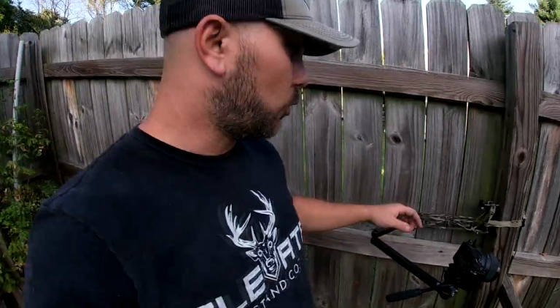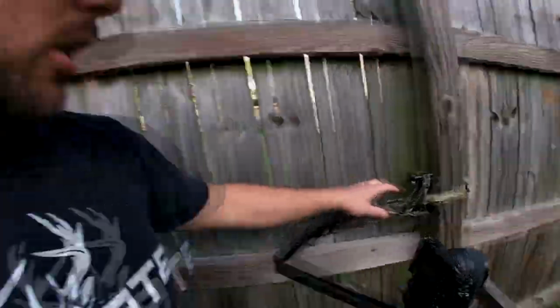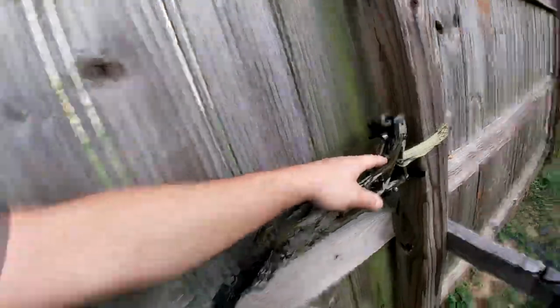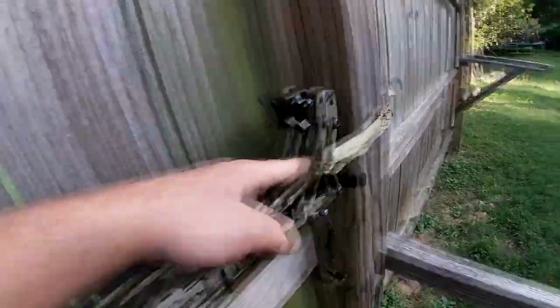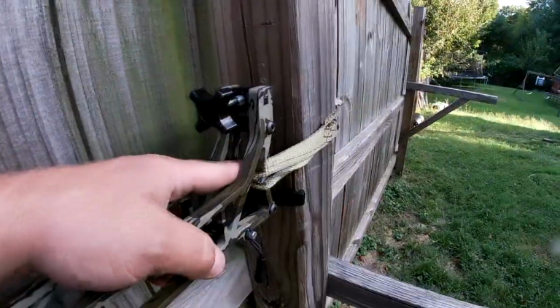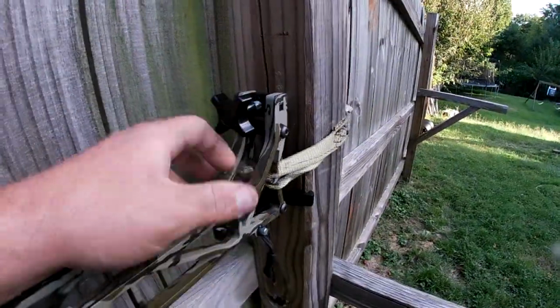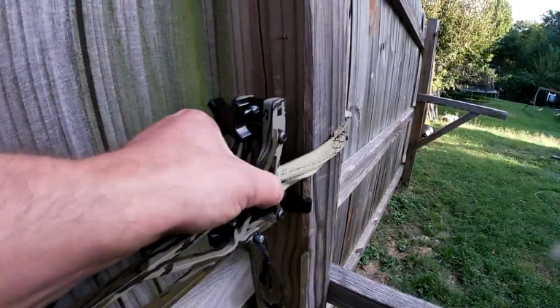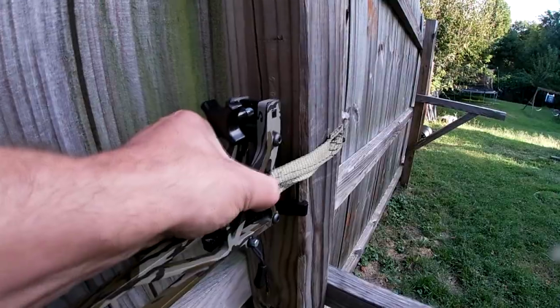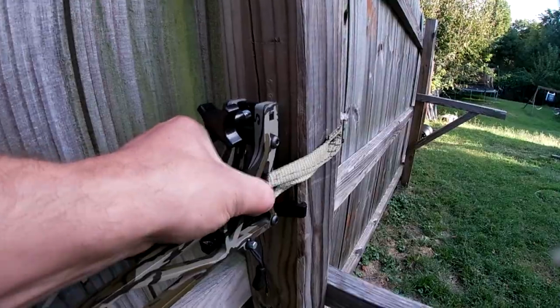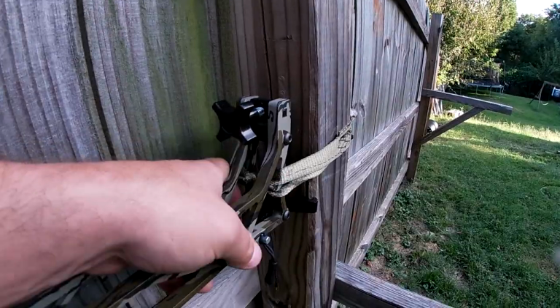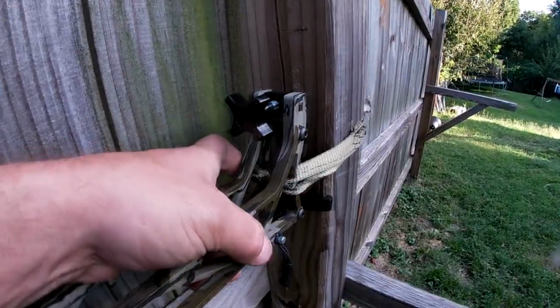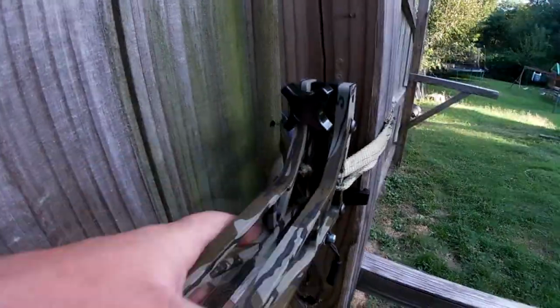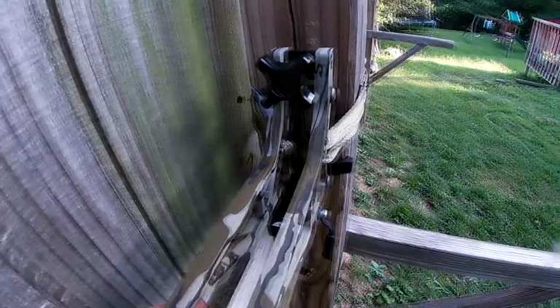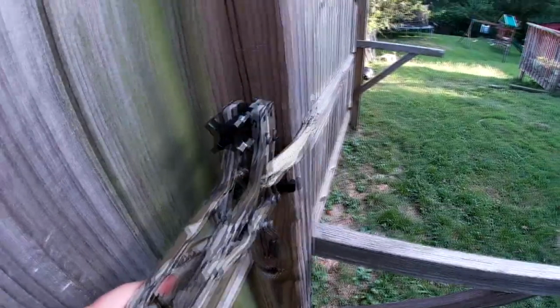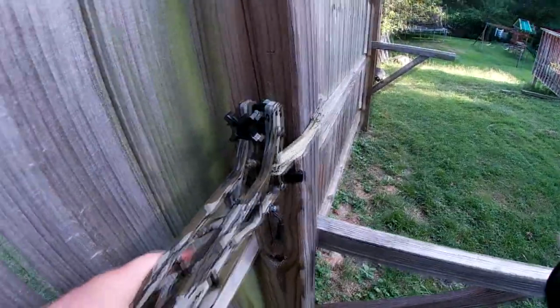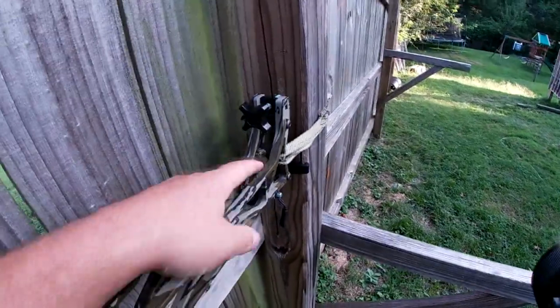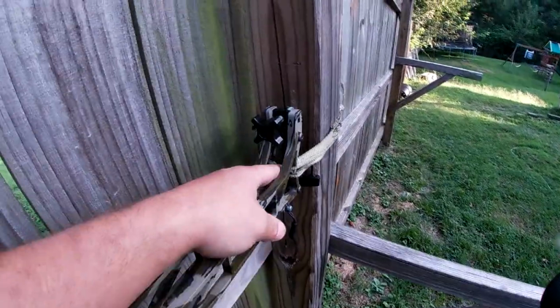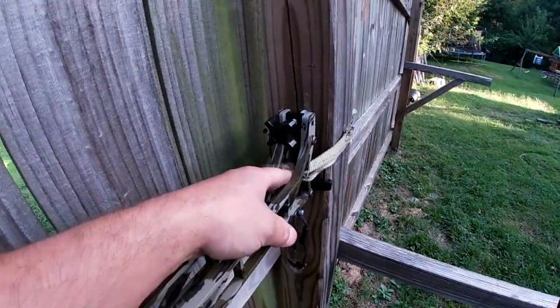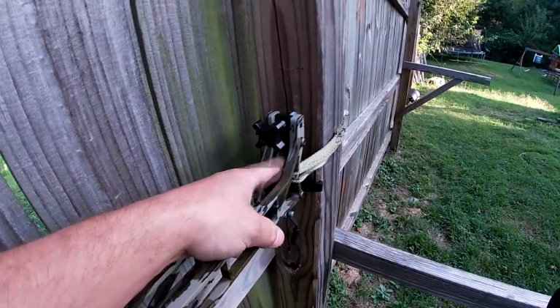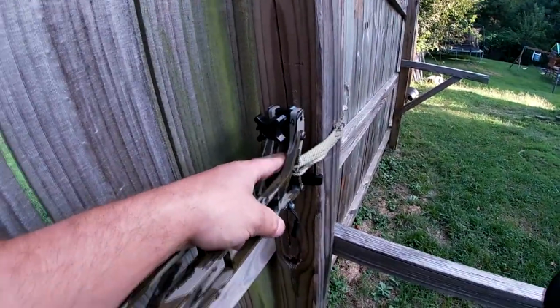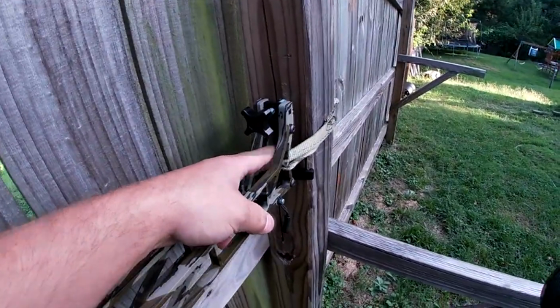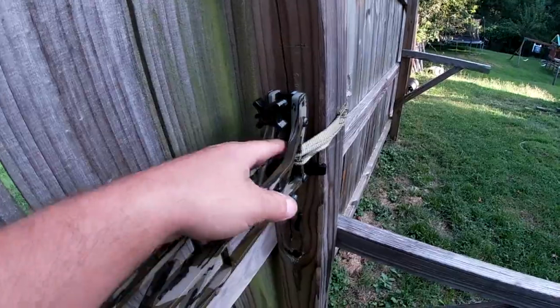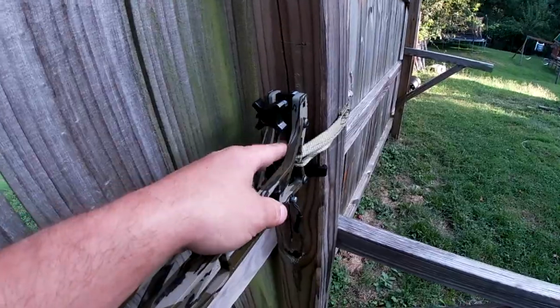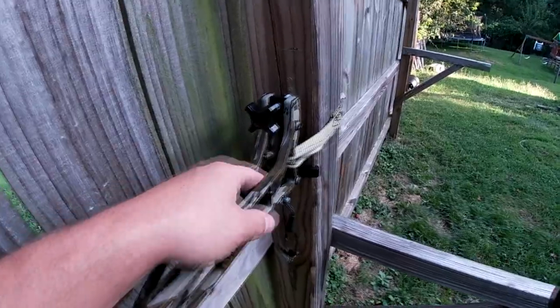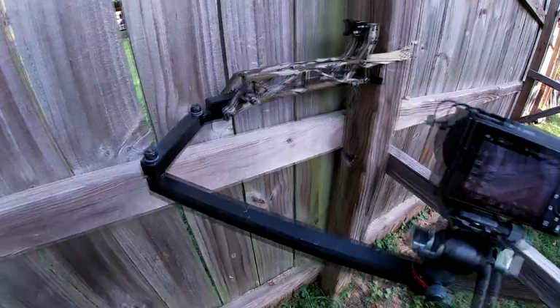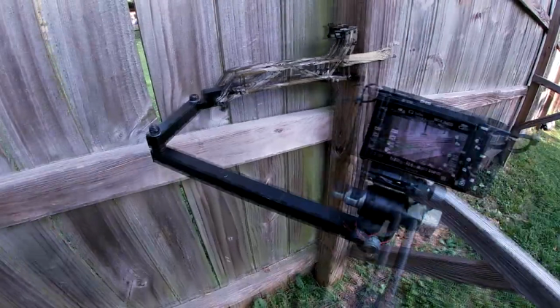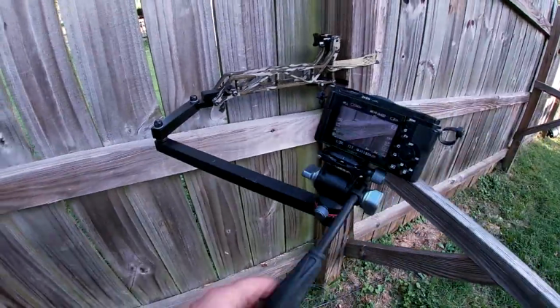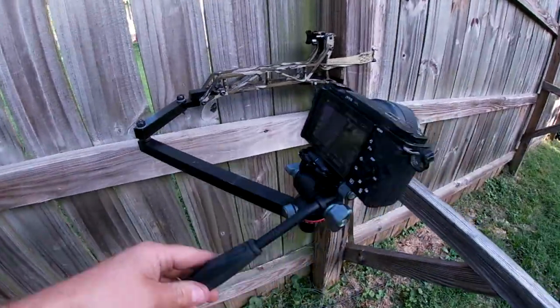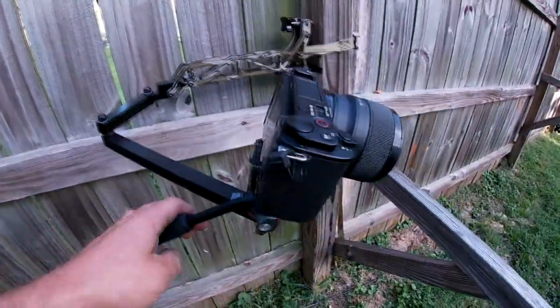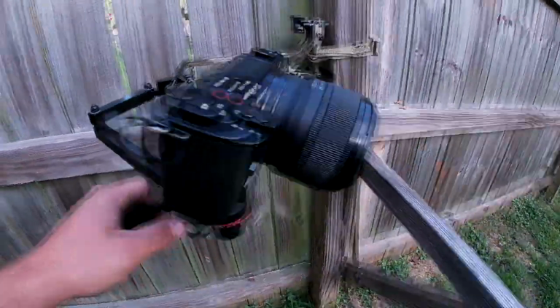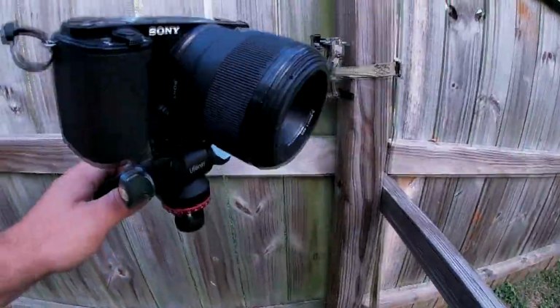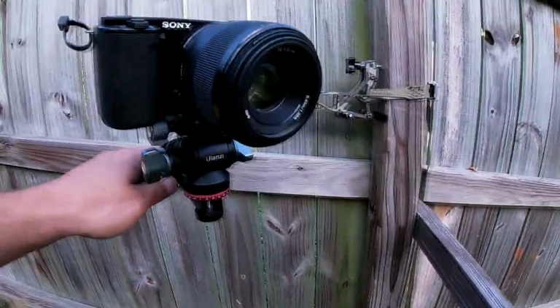And of course the option, whether you've got these two right here to use a cam buckle or you want the cam cleat in the middle. But as you guys can see, this is a slick camera arm.